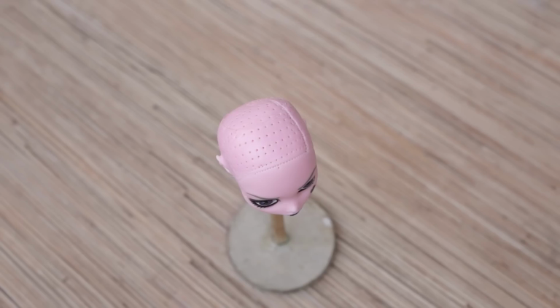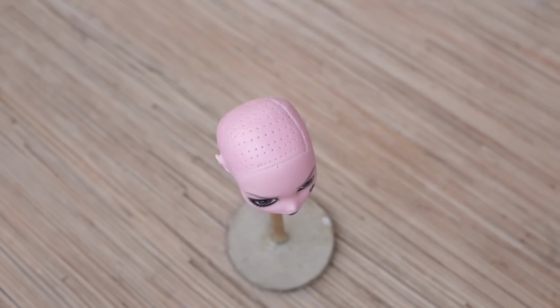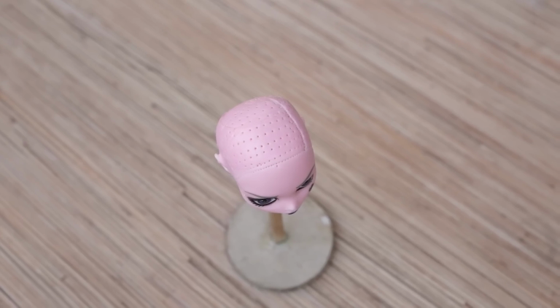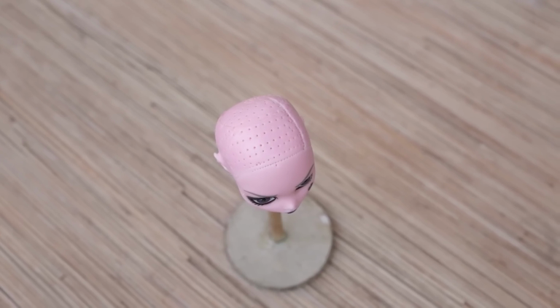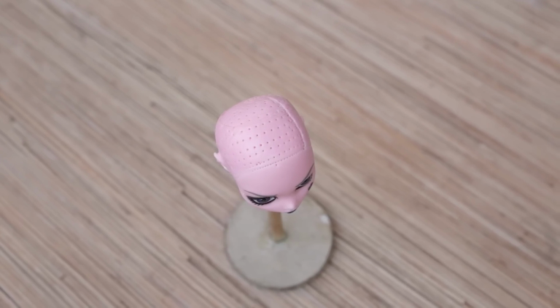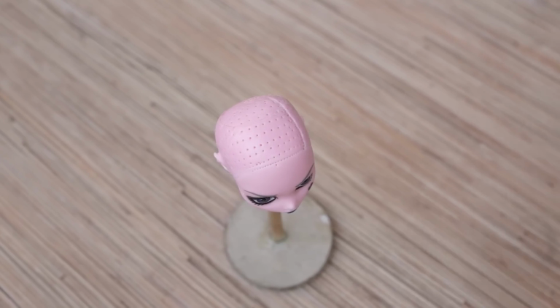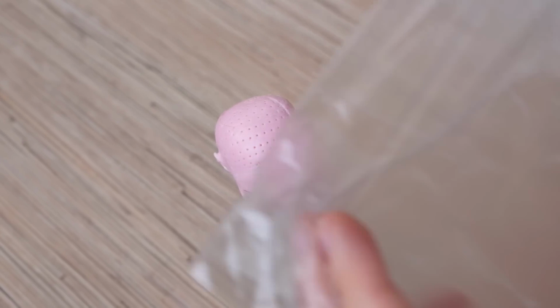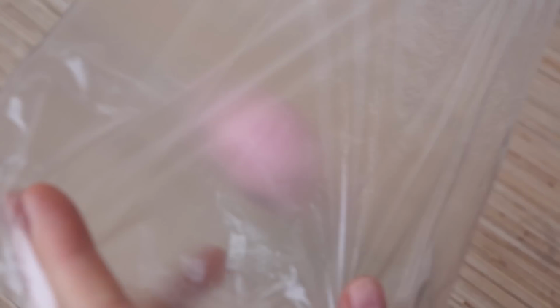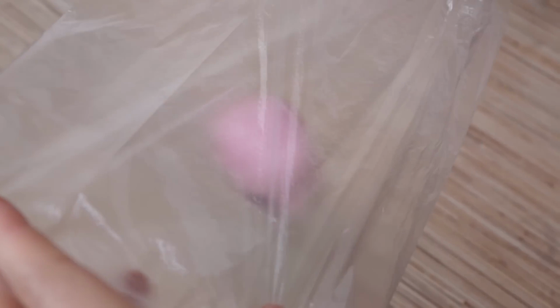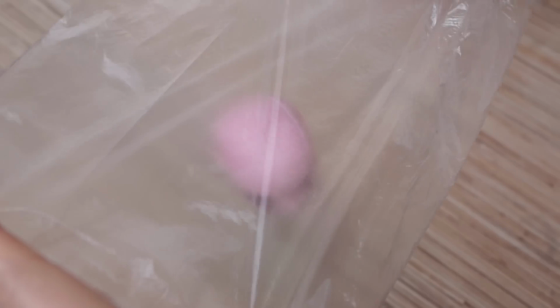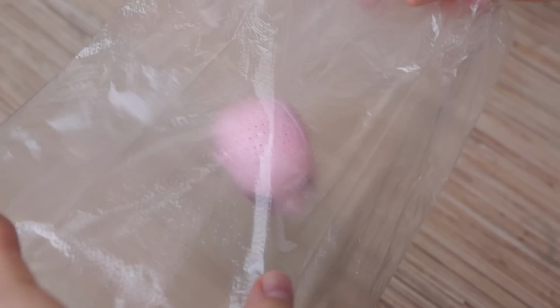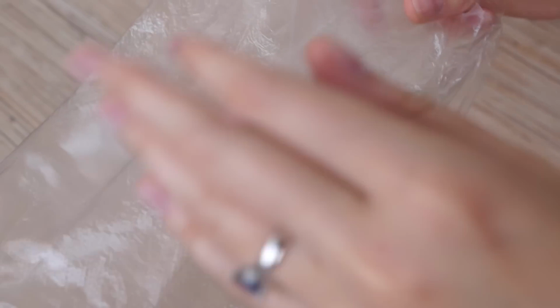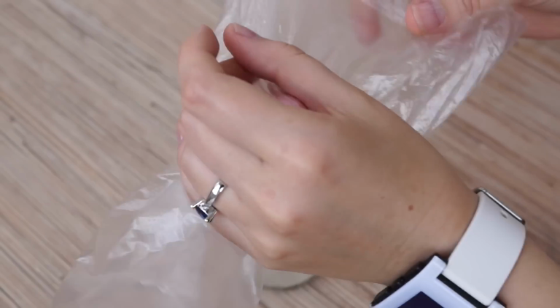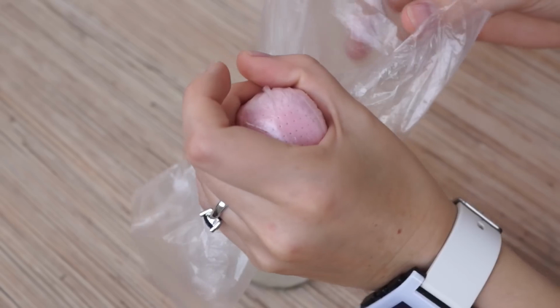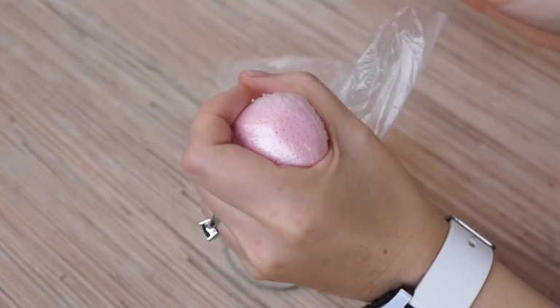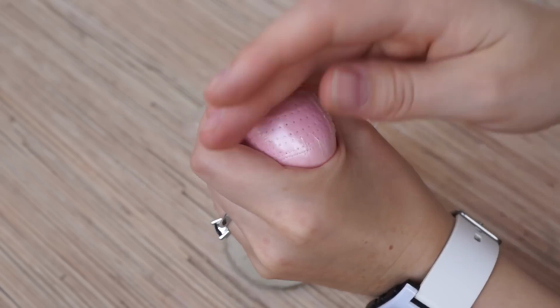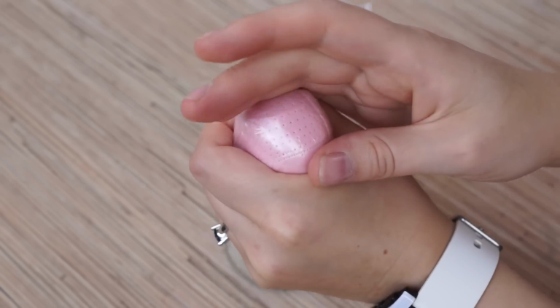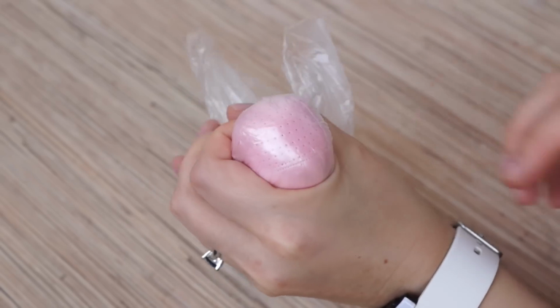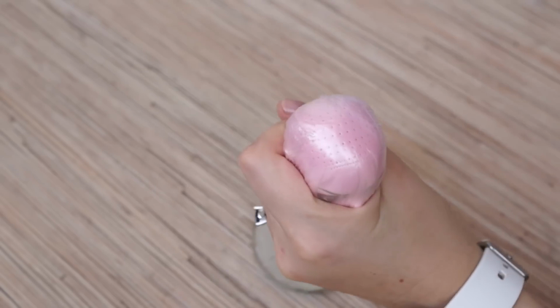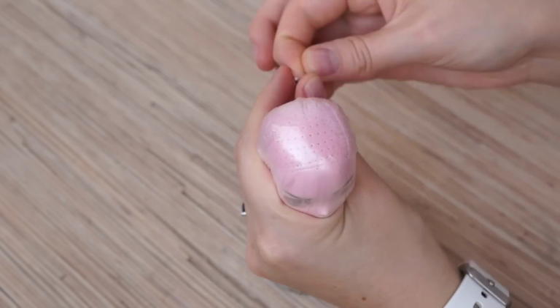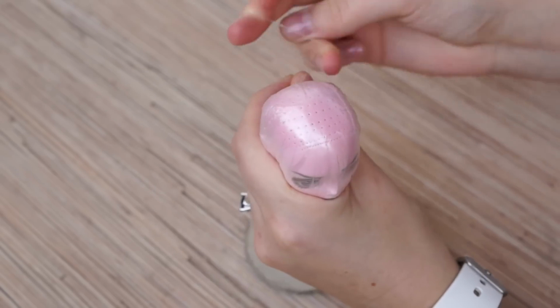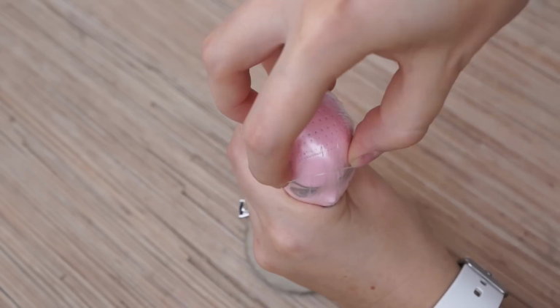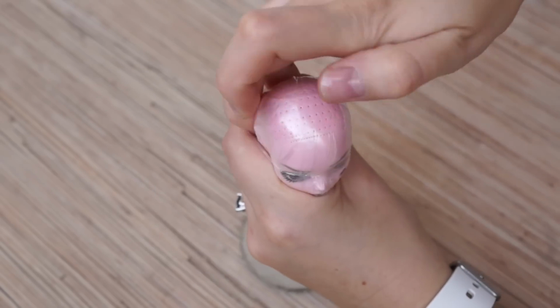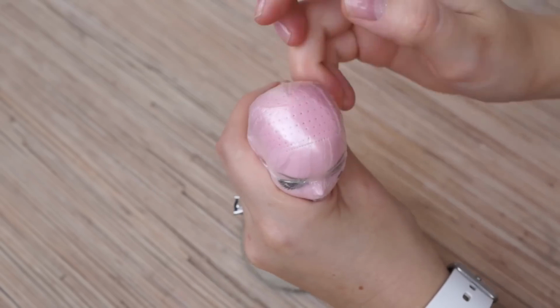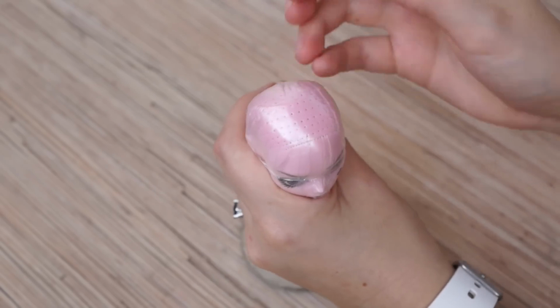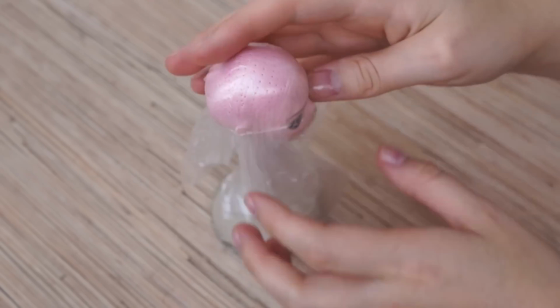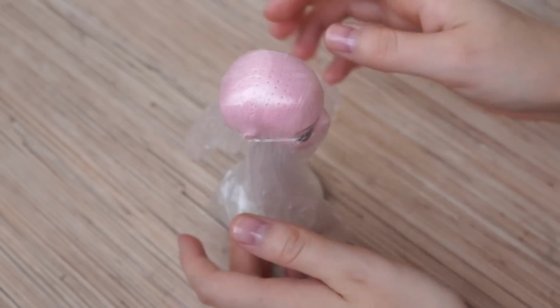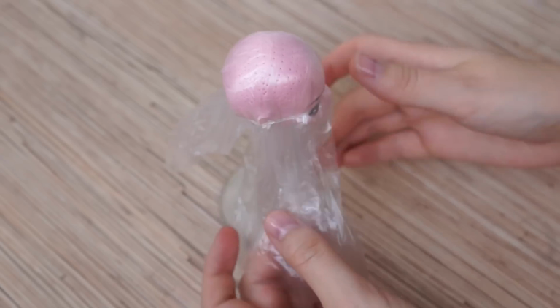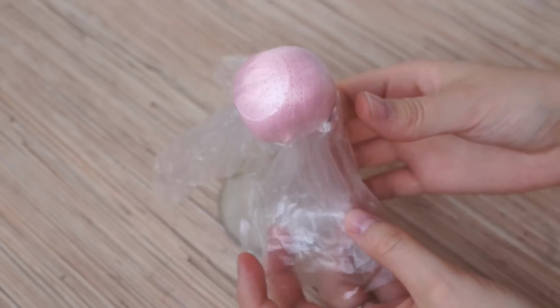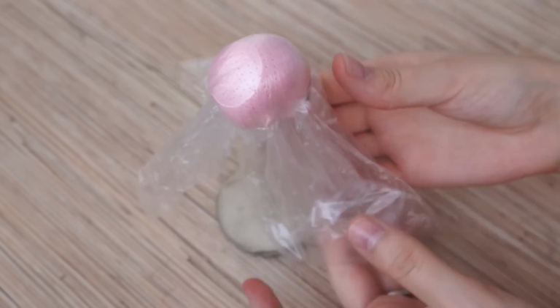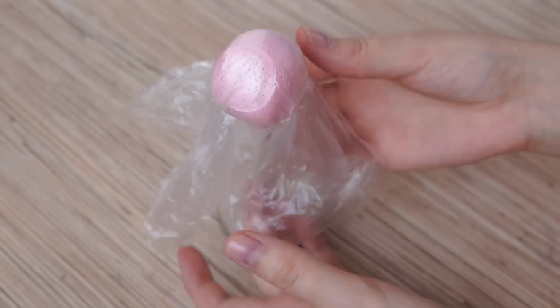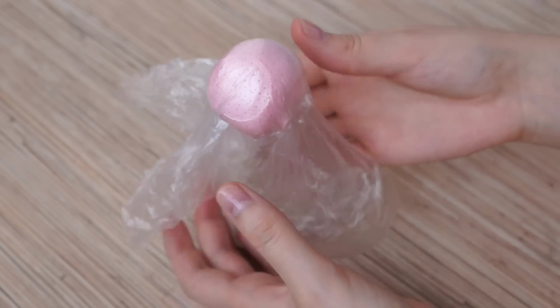So let's start. Take your doll's head and put the plastic bag on top of it. Then hold it with the elastic. It's a protecting layer.